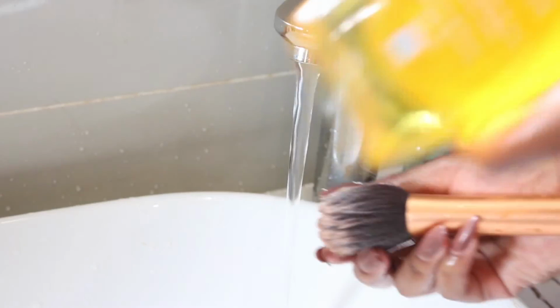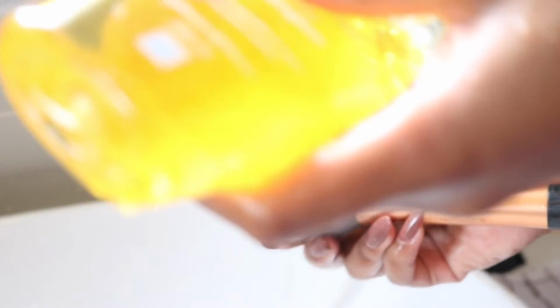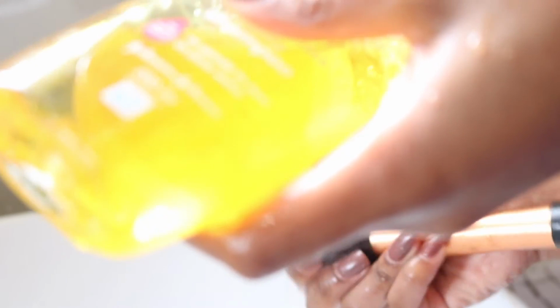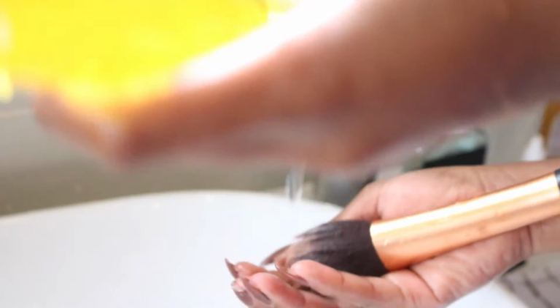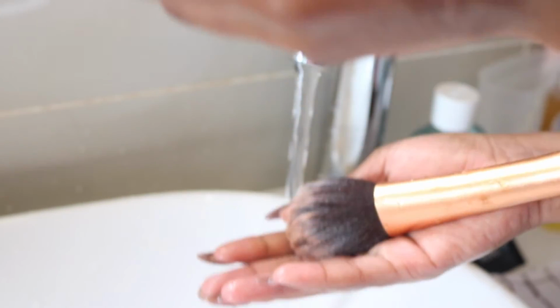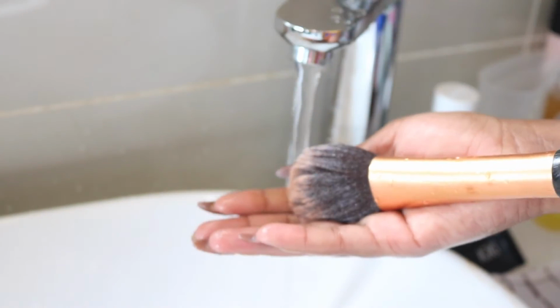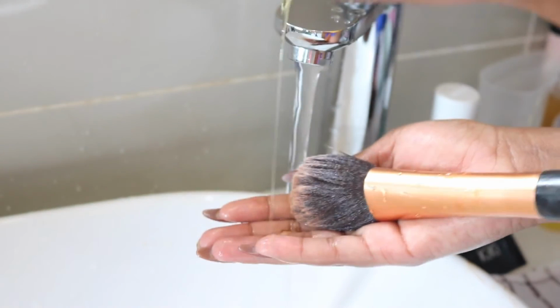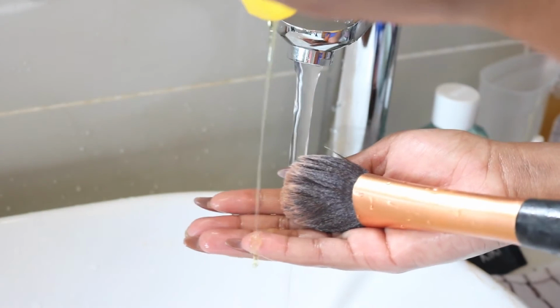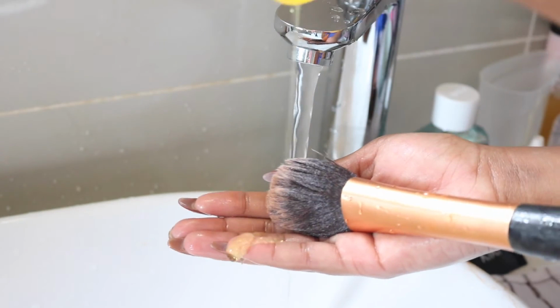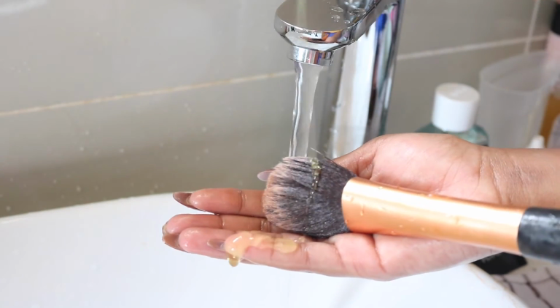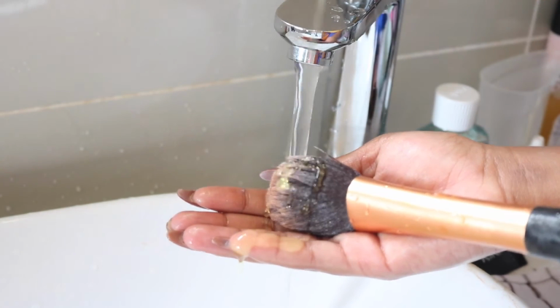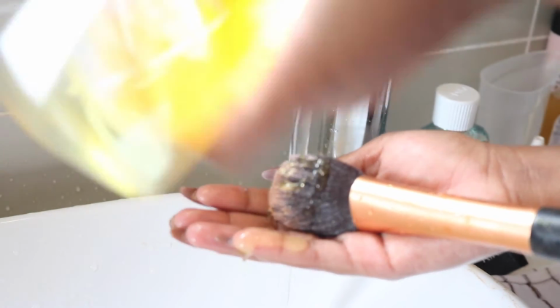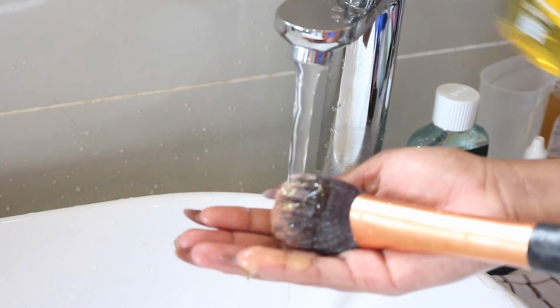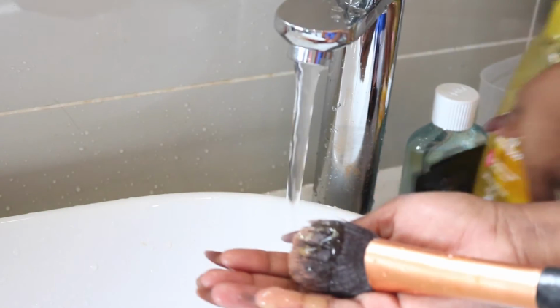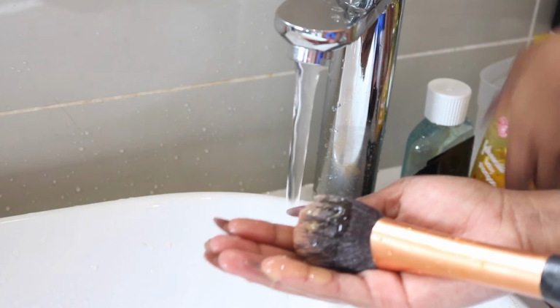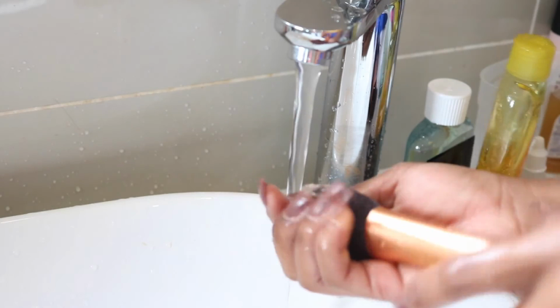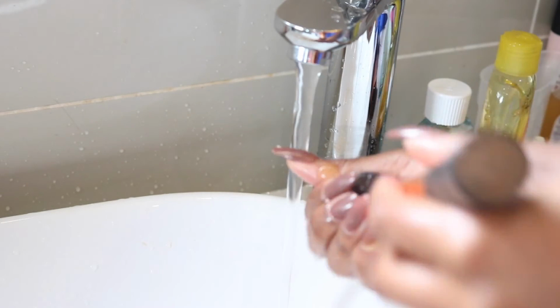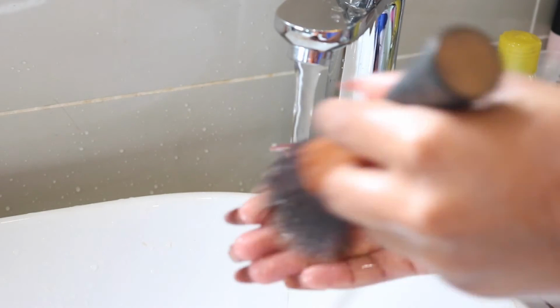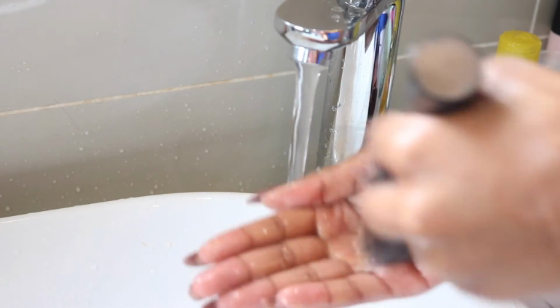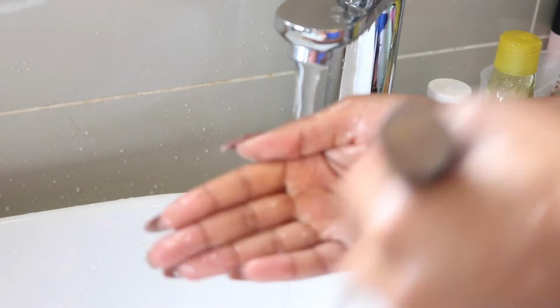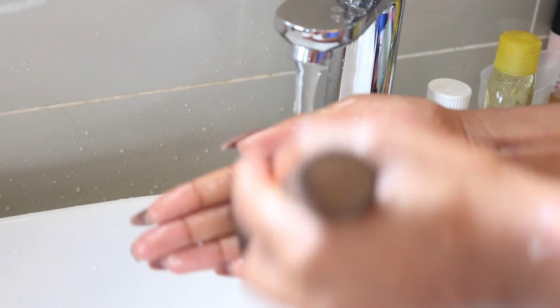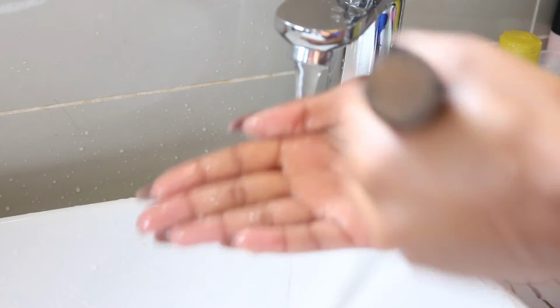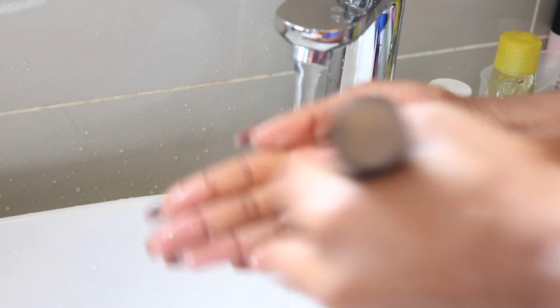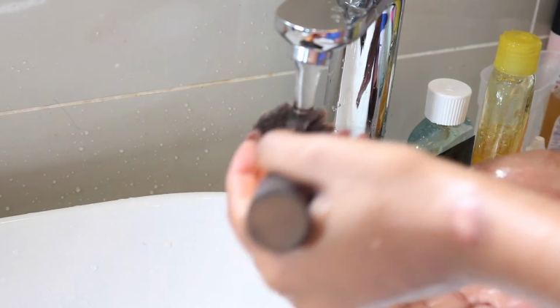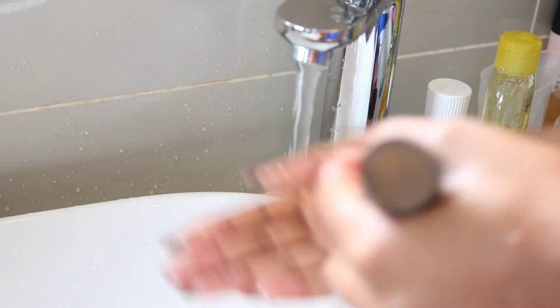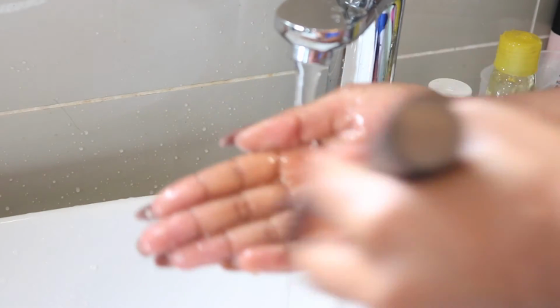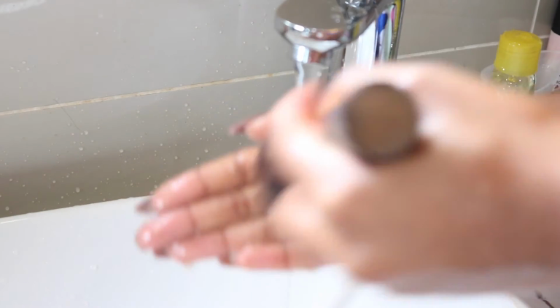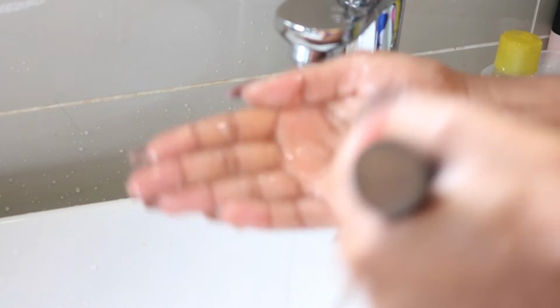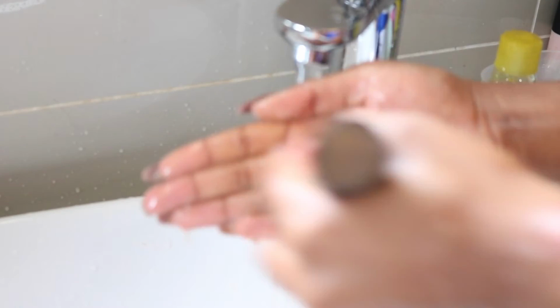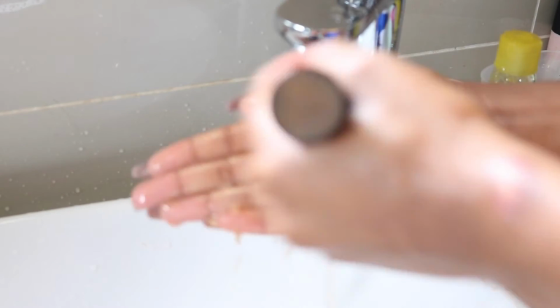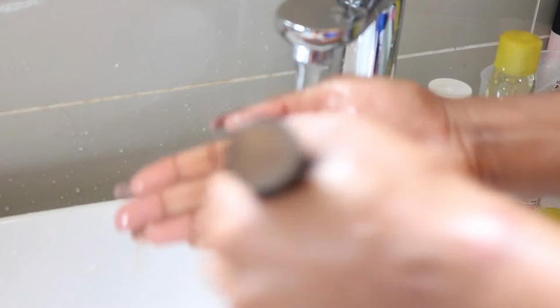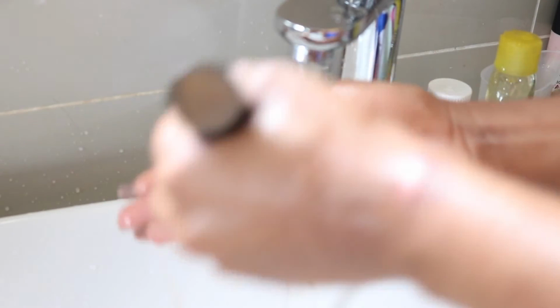Using the shampoo, proceed to wash out any remaining excess product using small circular movements on the palm of your hand. This will help wash out any makeup that the olive oil may have missed.